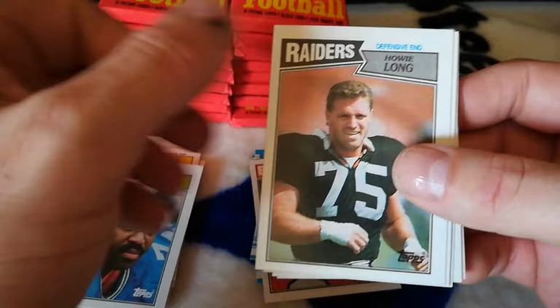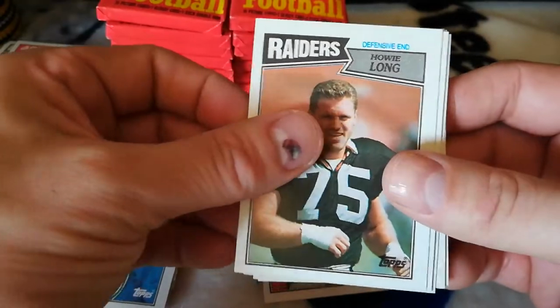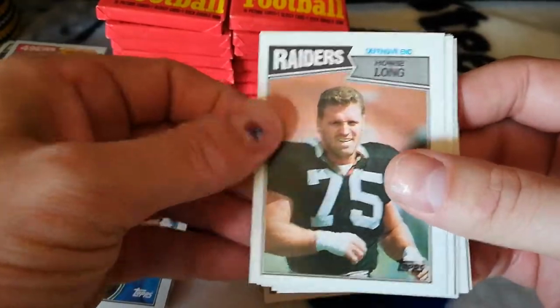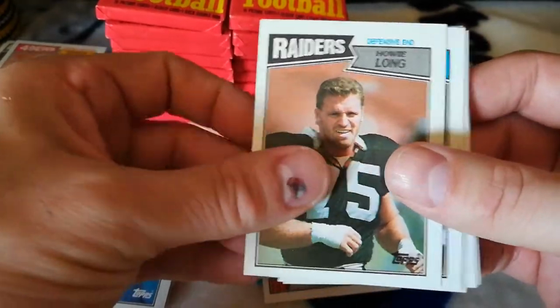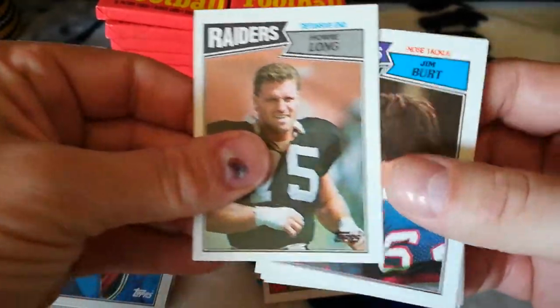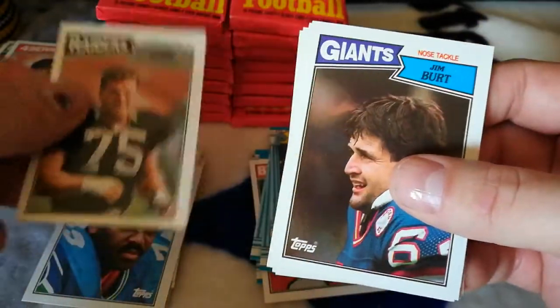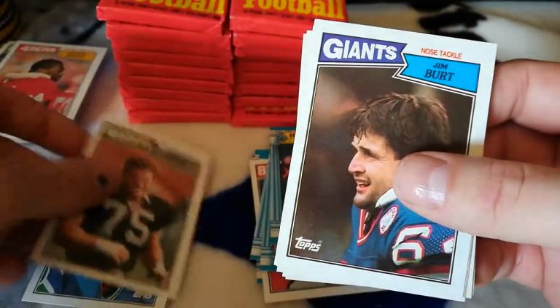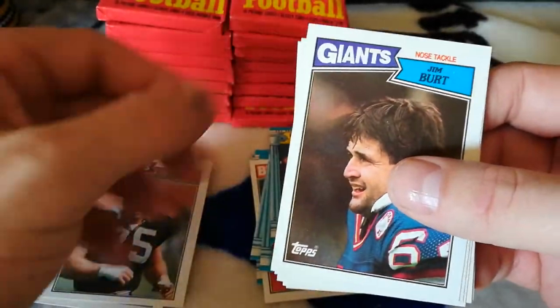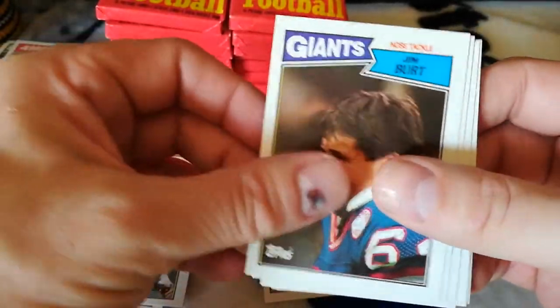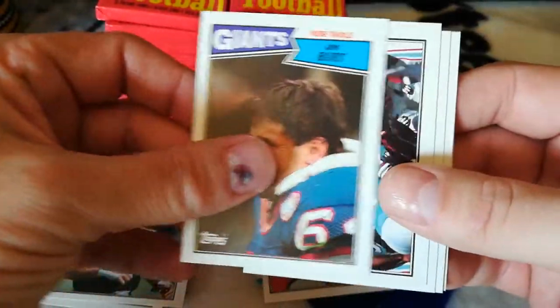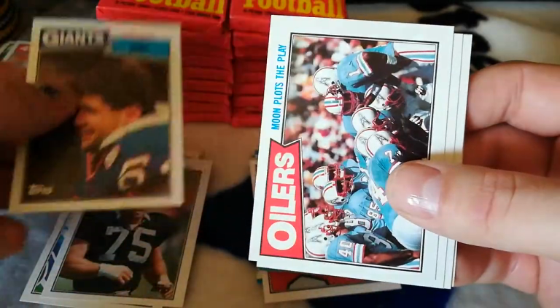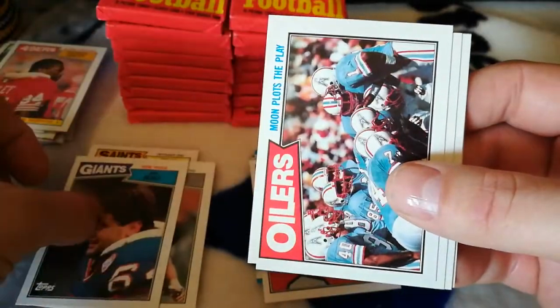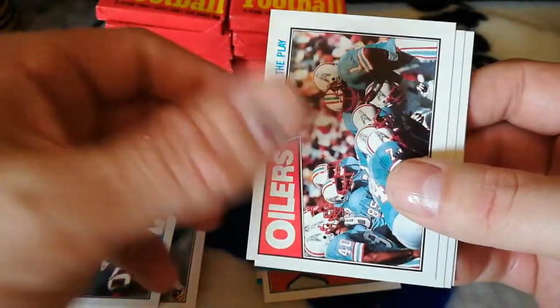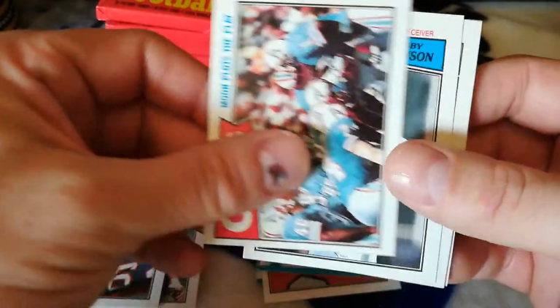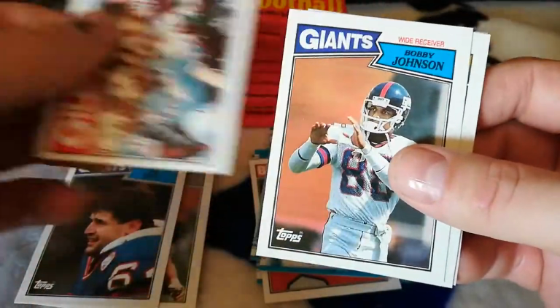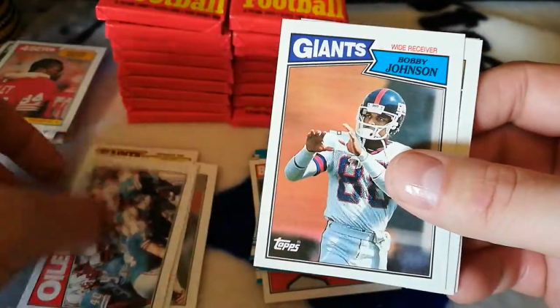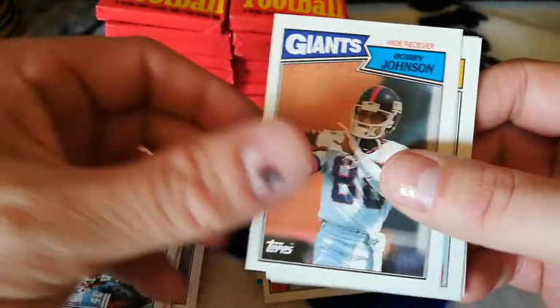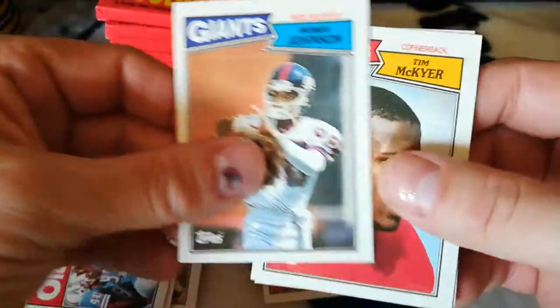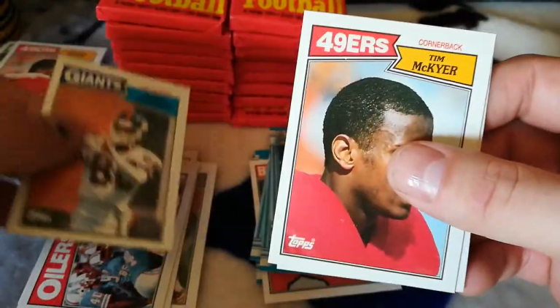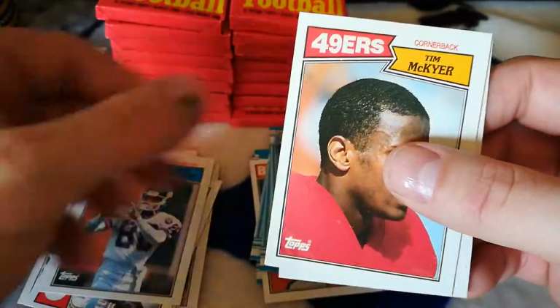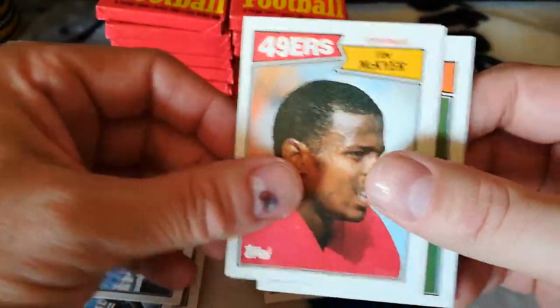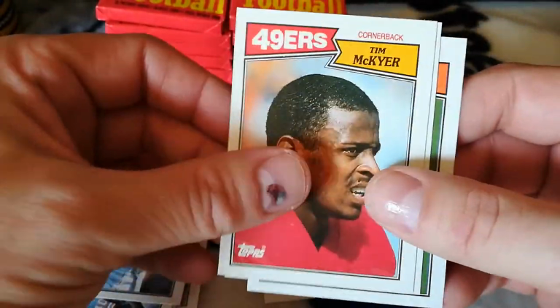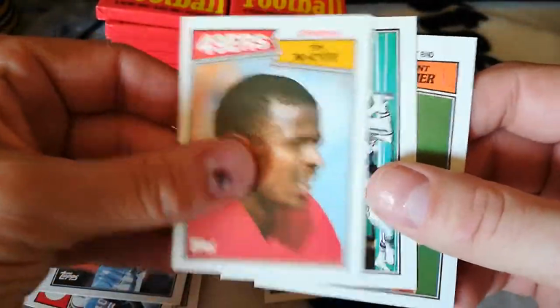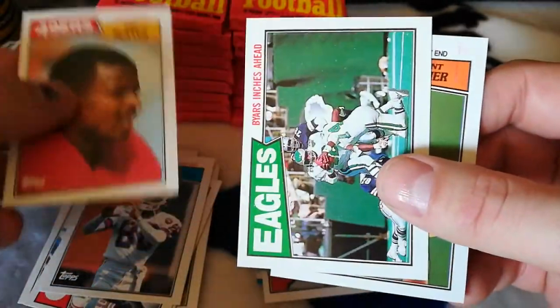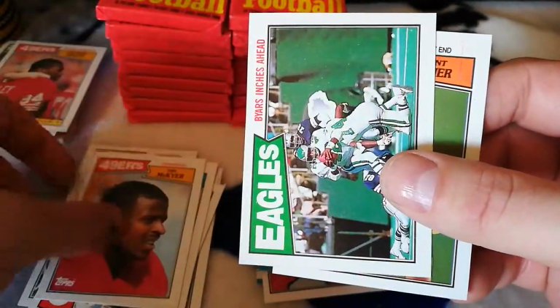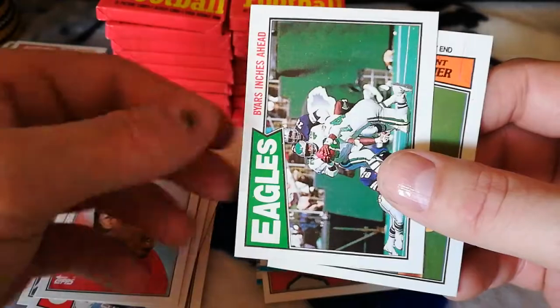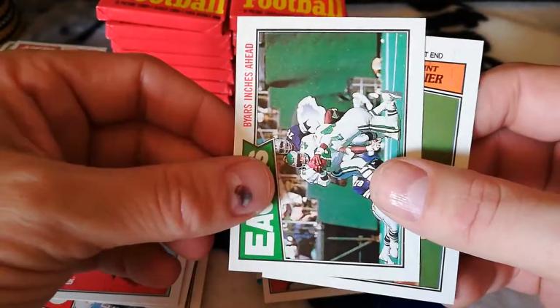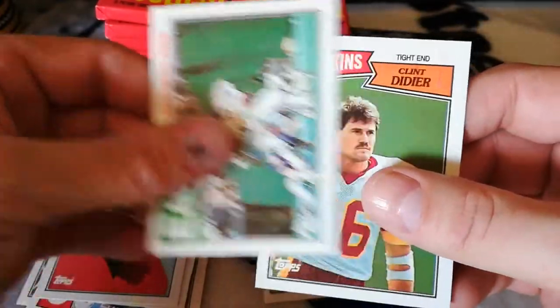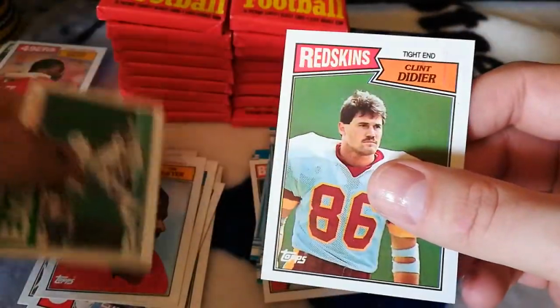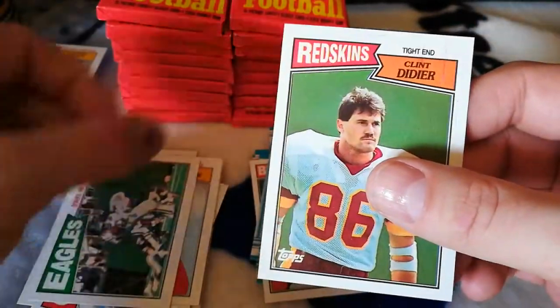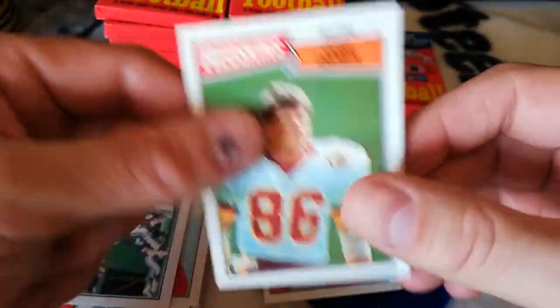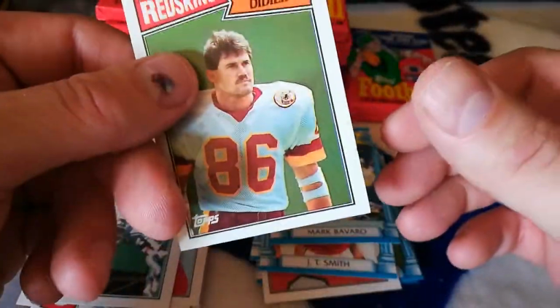Howie Long, Jim Burt, Warren Moon, Bobby Johnson, Tim McKyer, Byers, and Clint Didier.